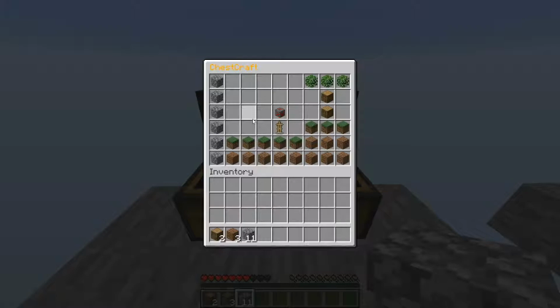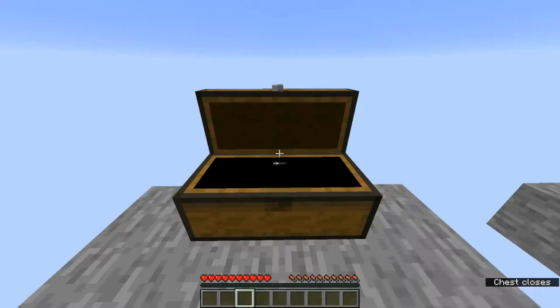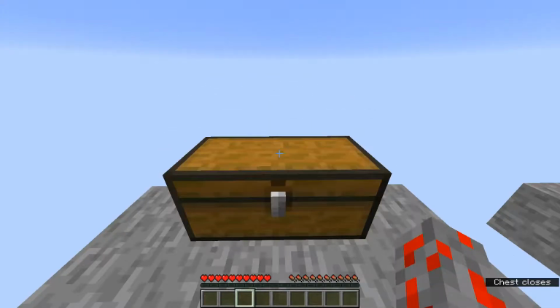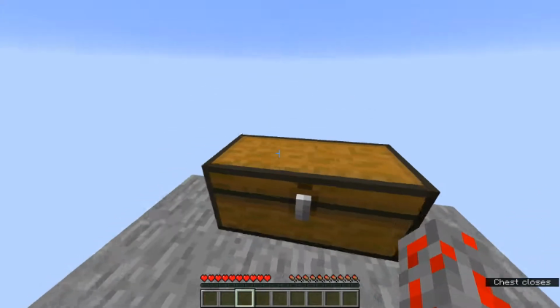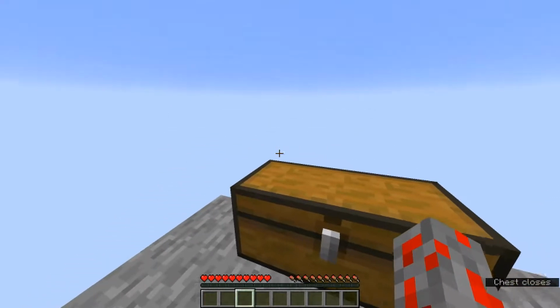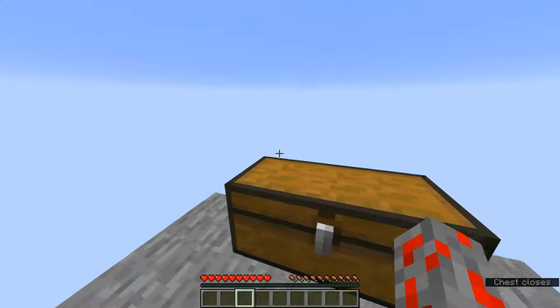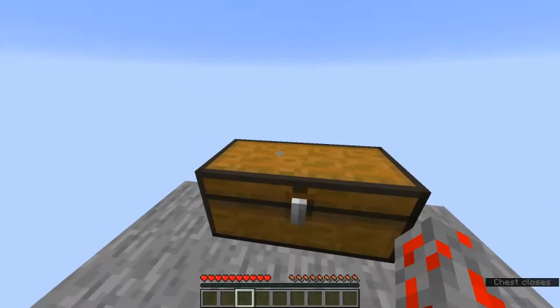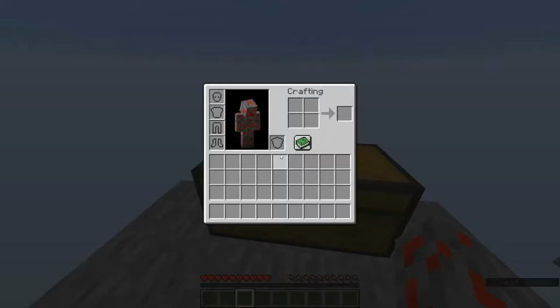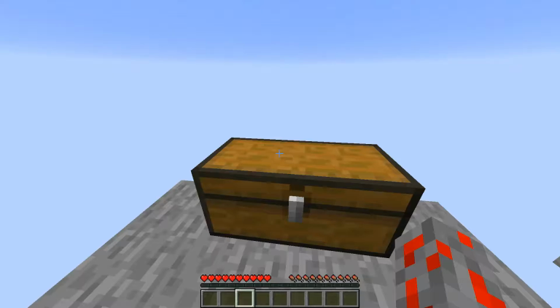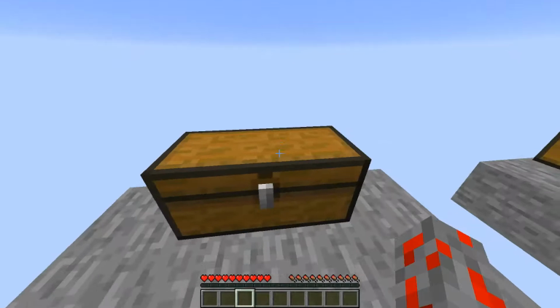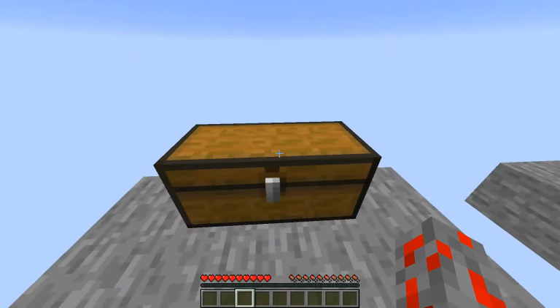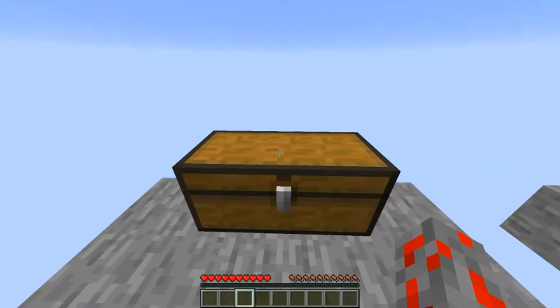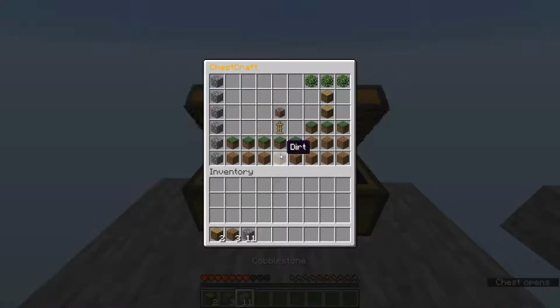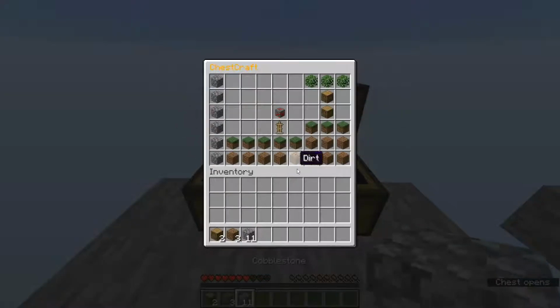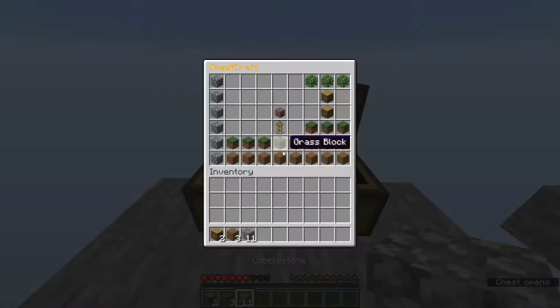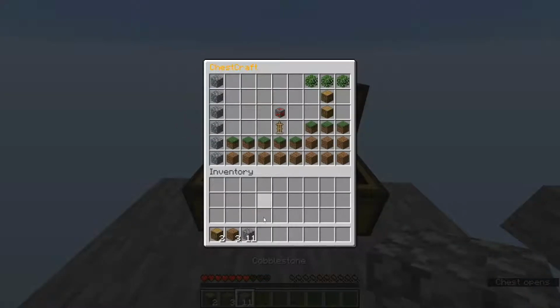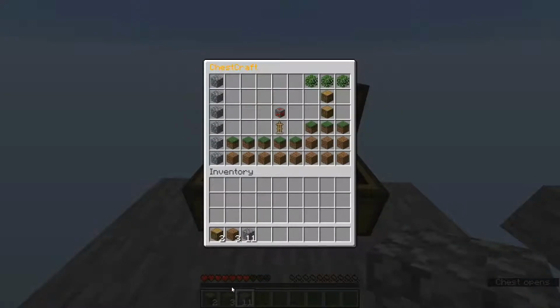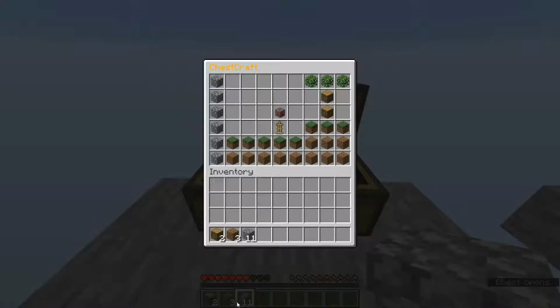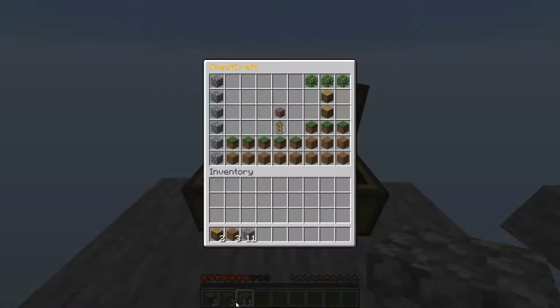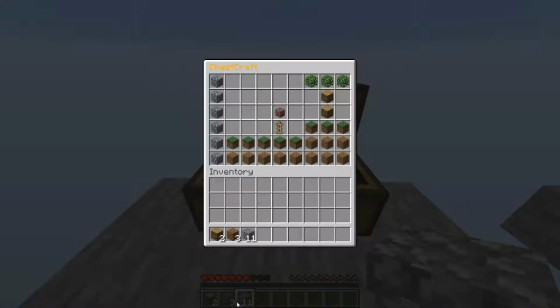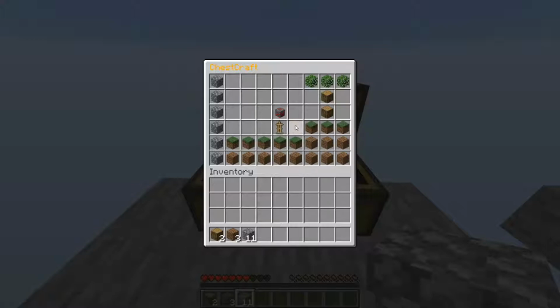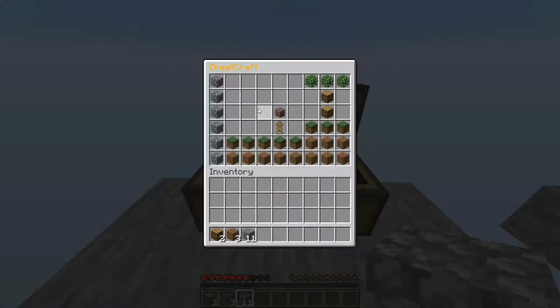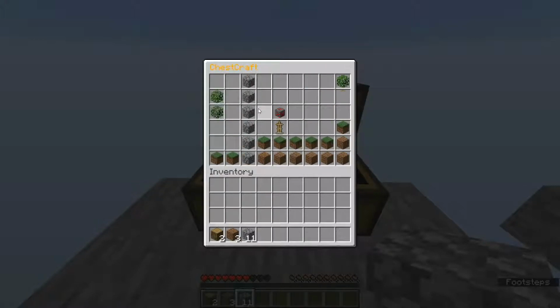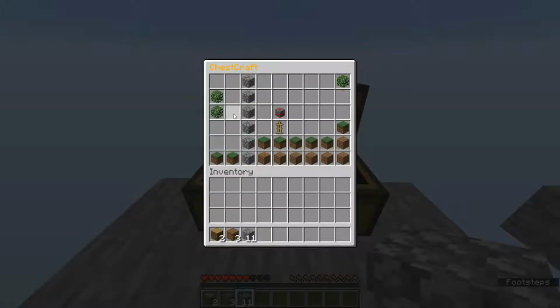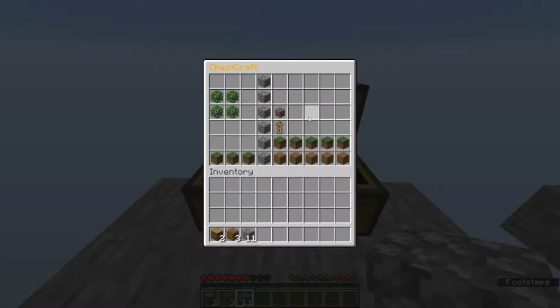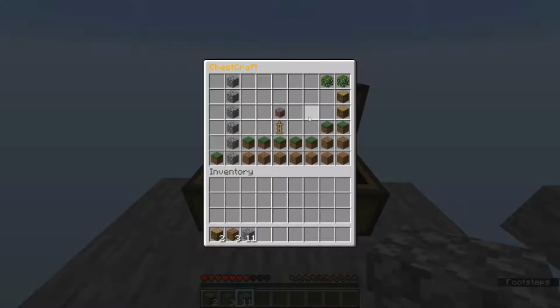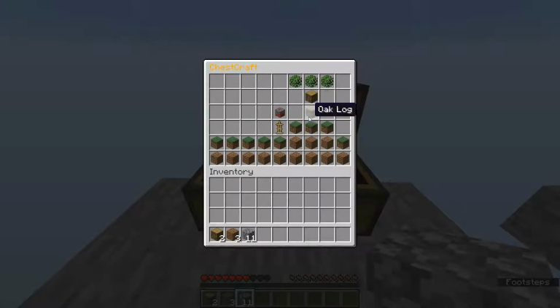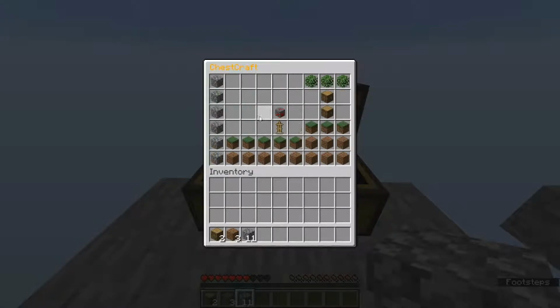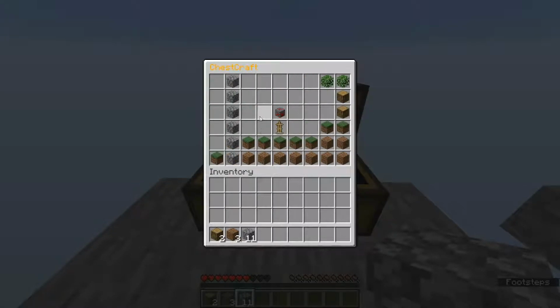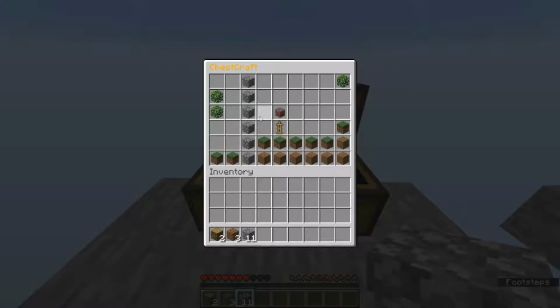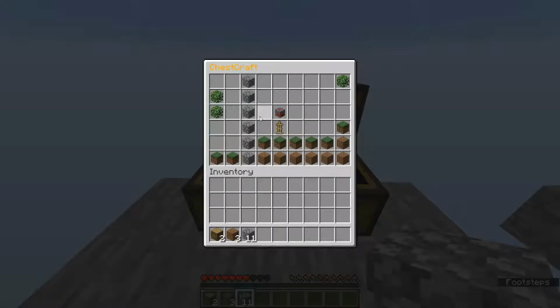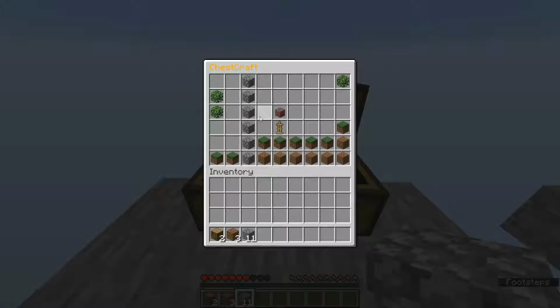Closing the inventory resets my health and clears my inventory, but it has been saved. If I reopen the chest, I'm back with the same health, same items in the inventory, and the world has been saved as well. All the blocks I placed and broke are exactly the same.